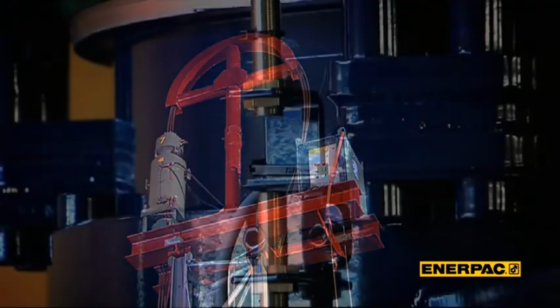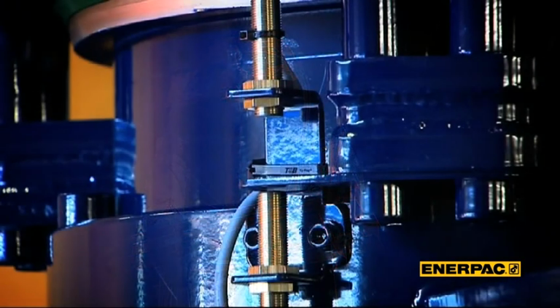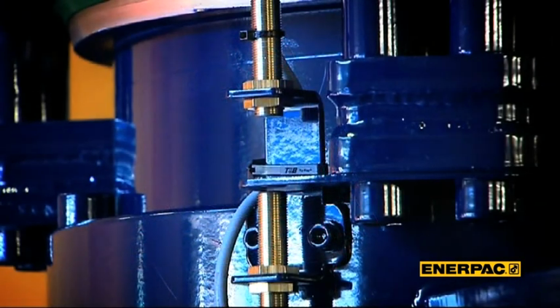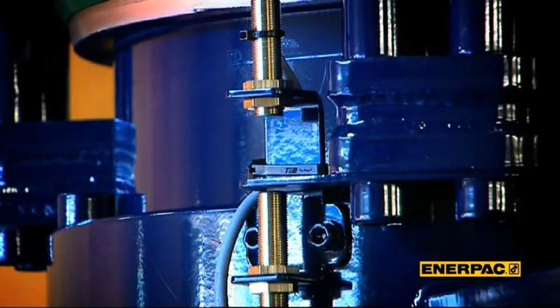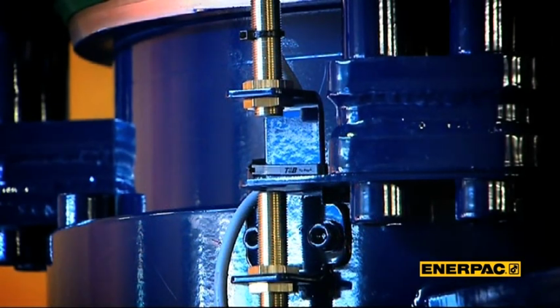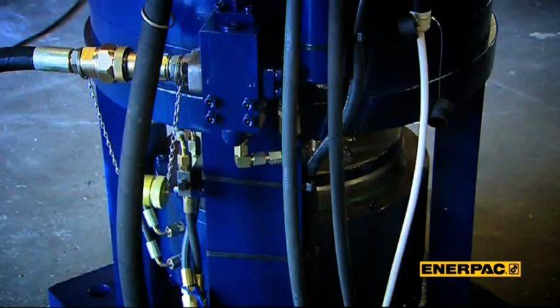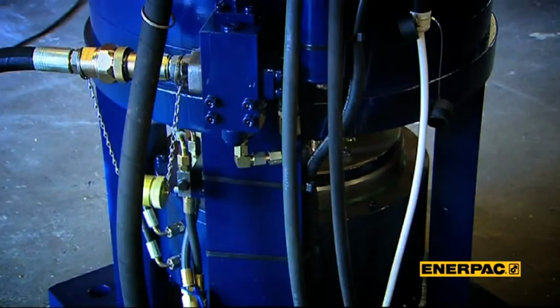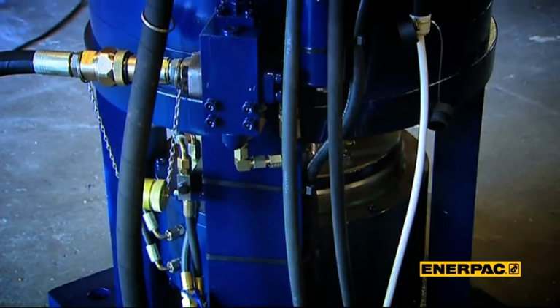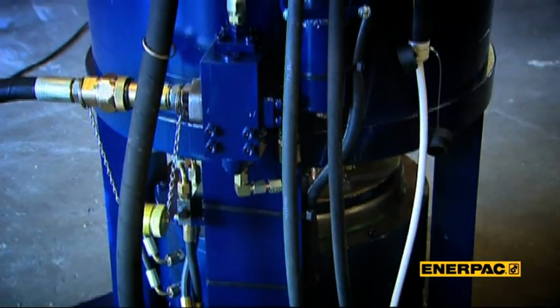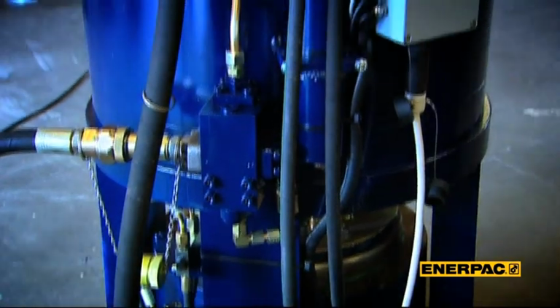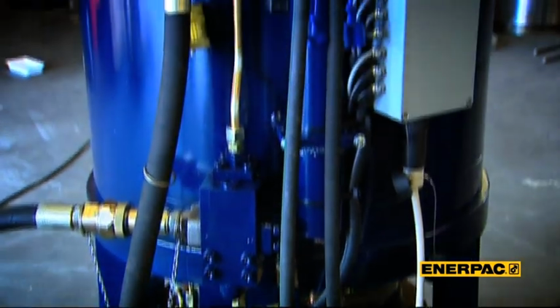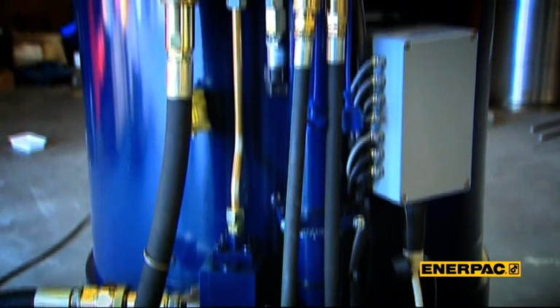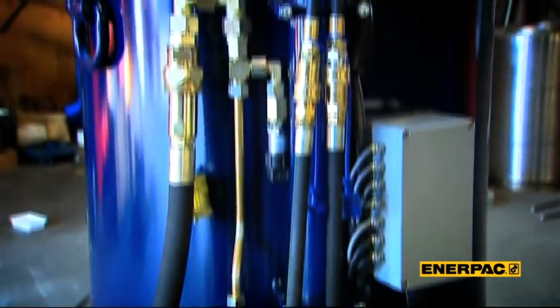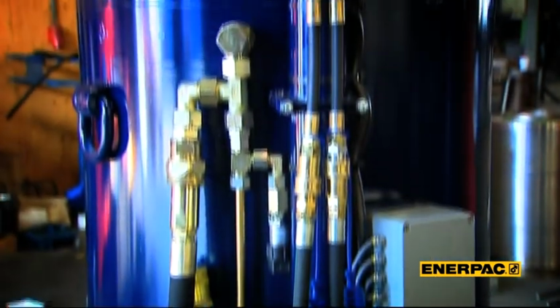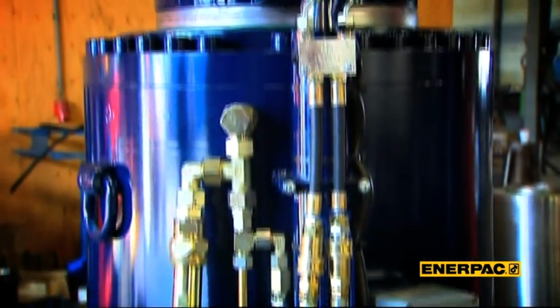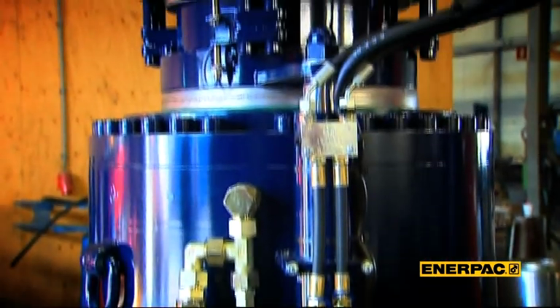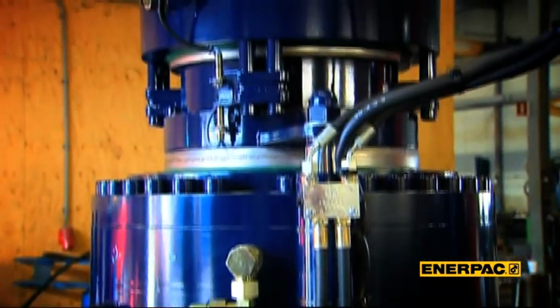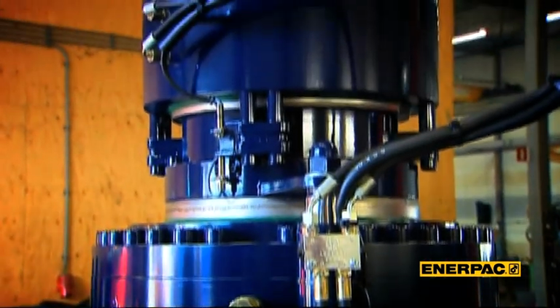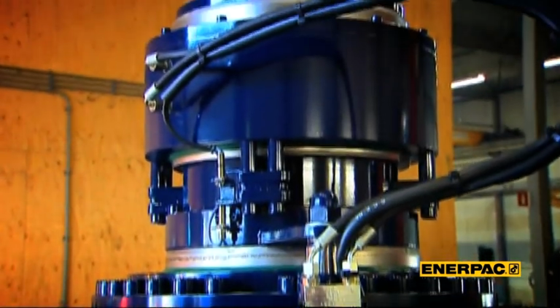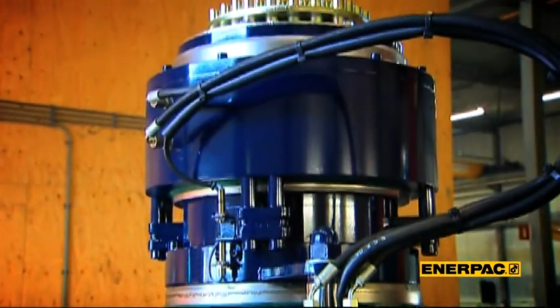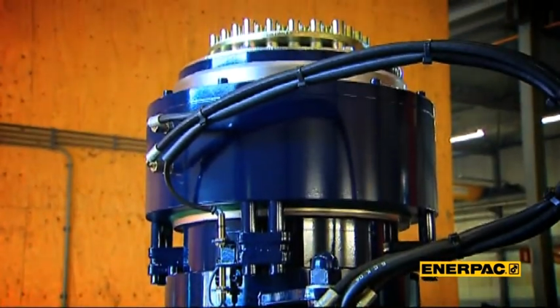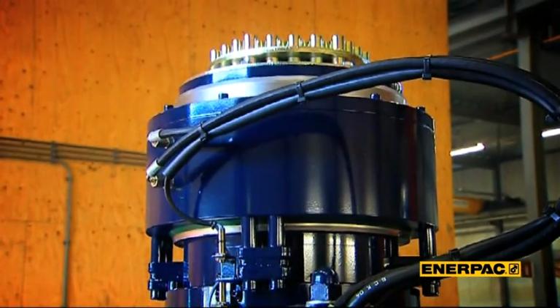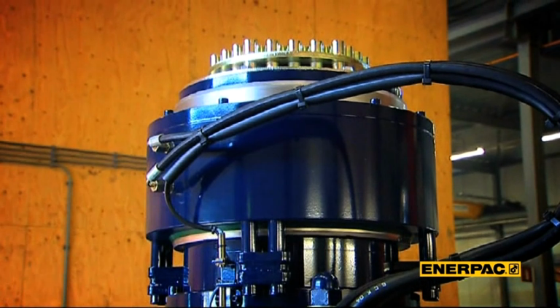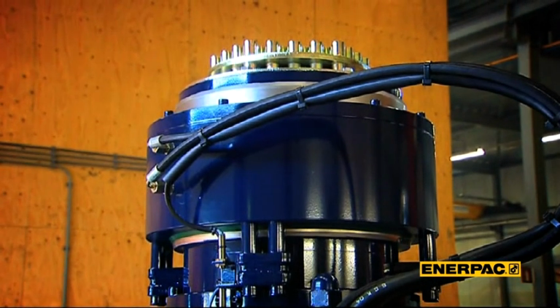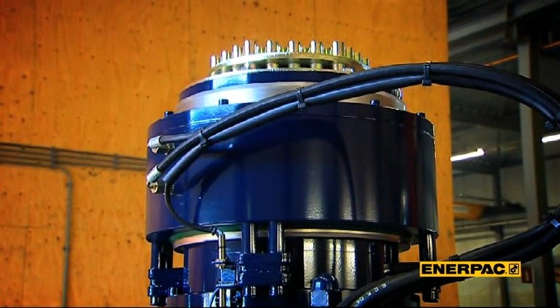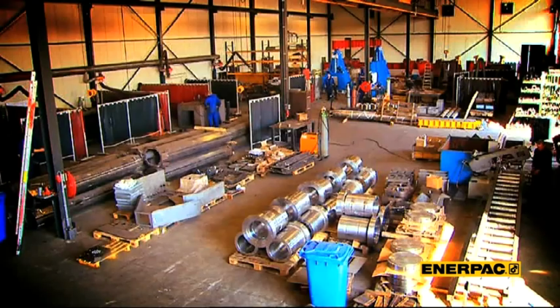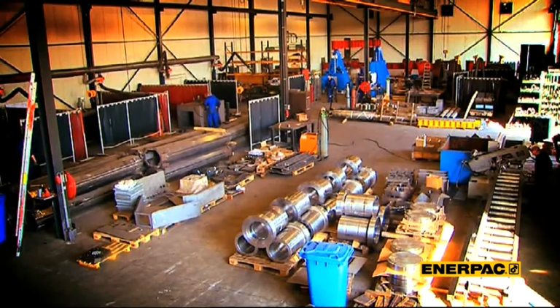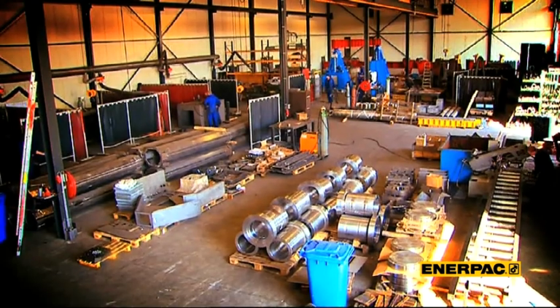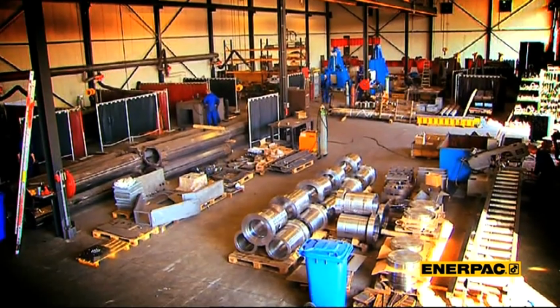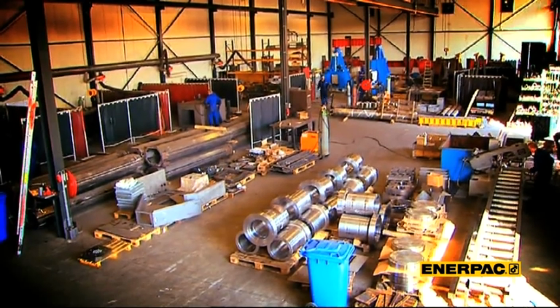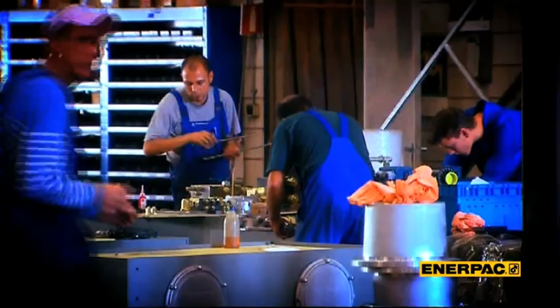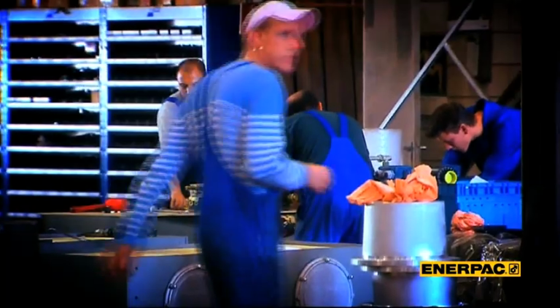At Enerpac, we recognized the market potential. If we could develop a strandjack that could be used as a day-to-day heavy lifting tool, and that is just what we did. Enerpac became the market leader in less than a decade.